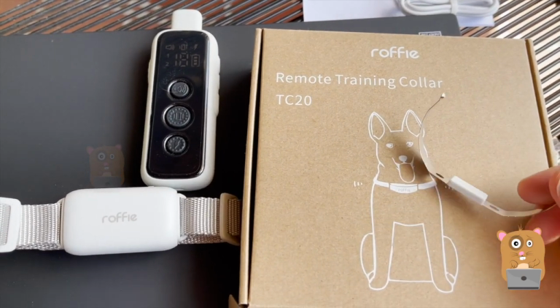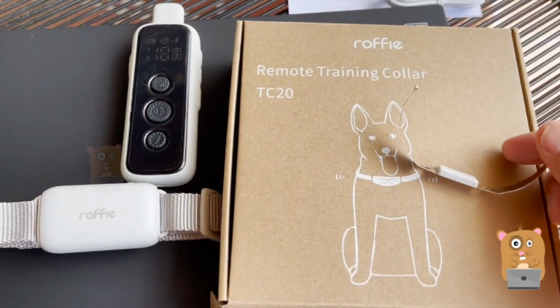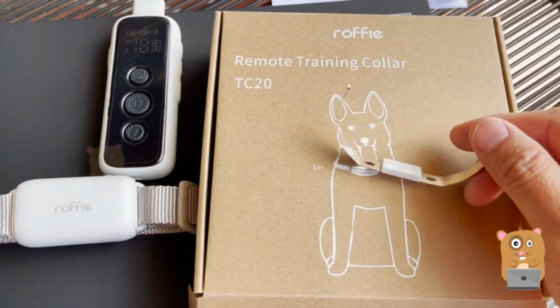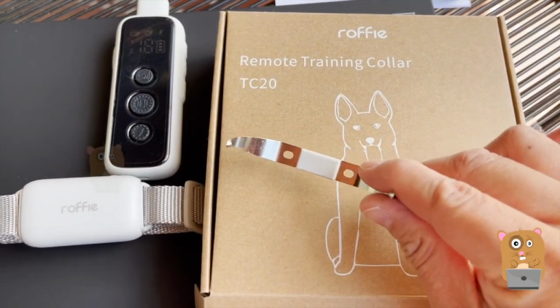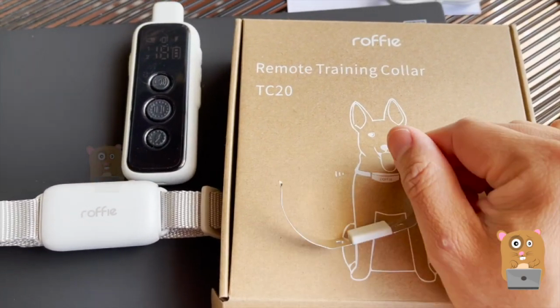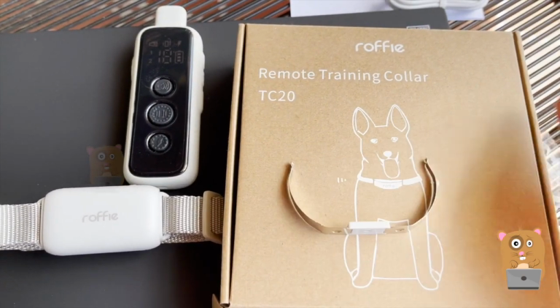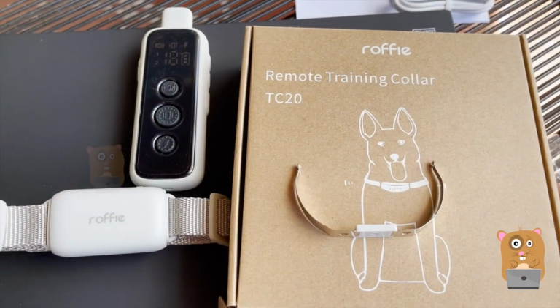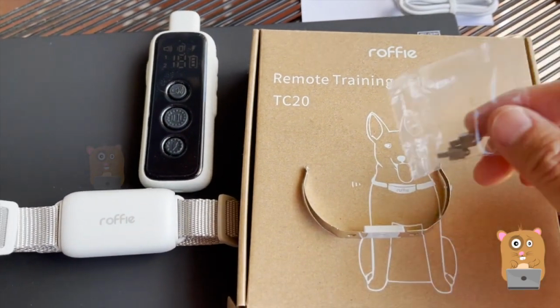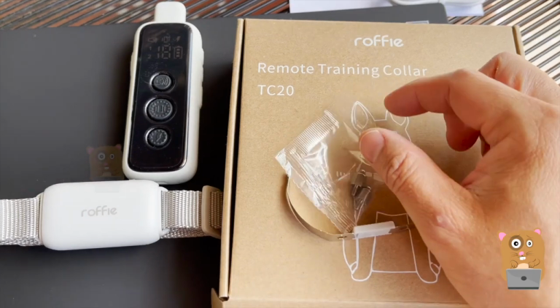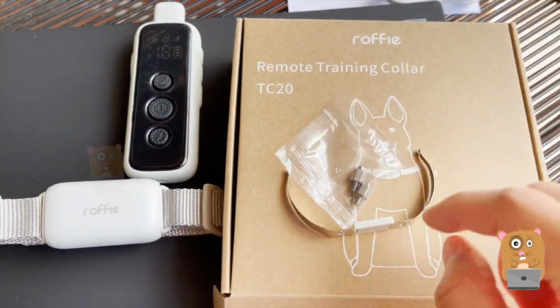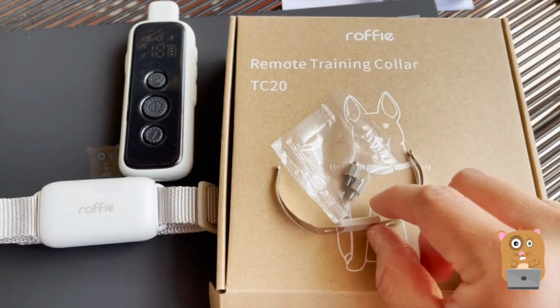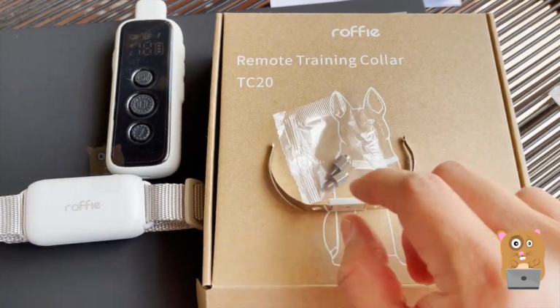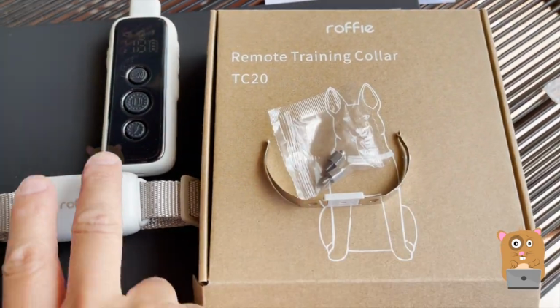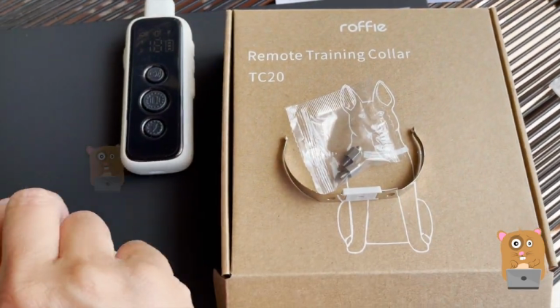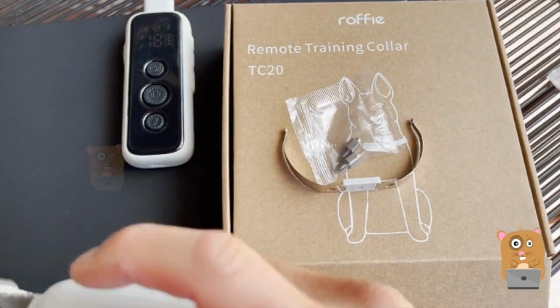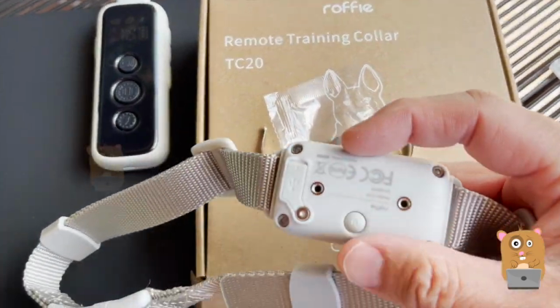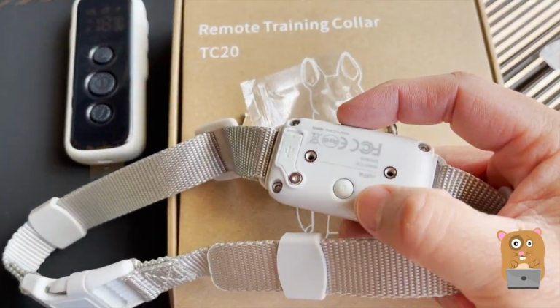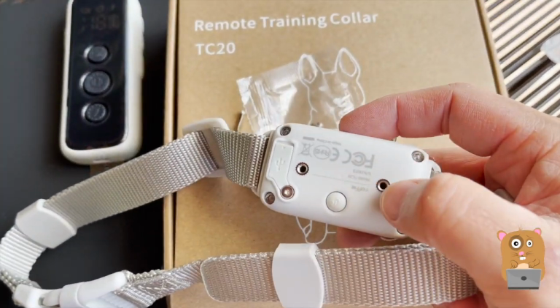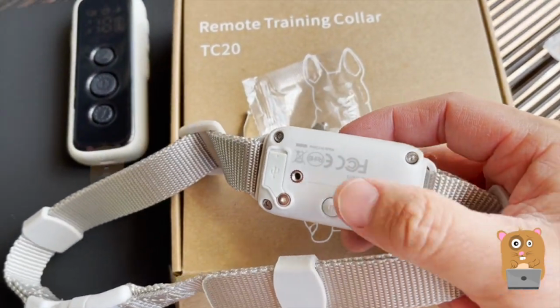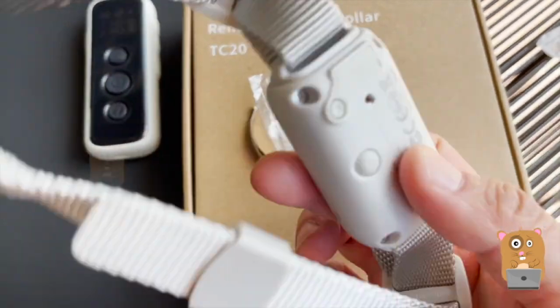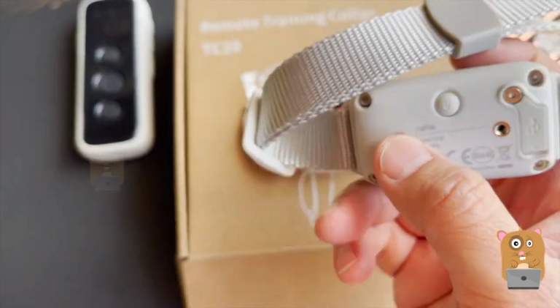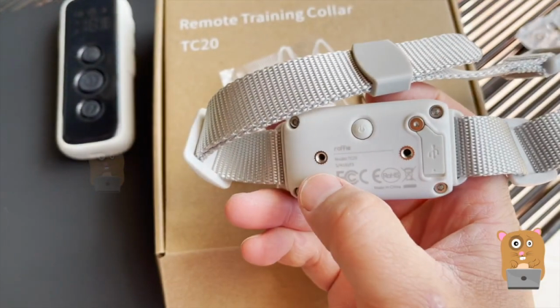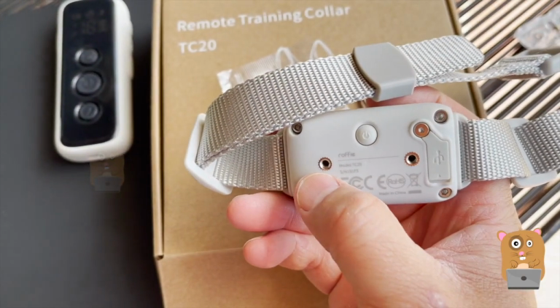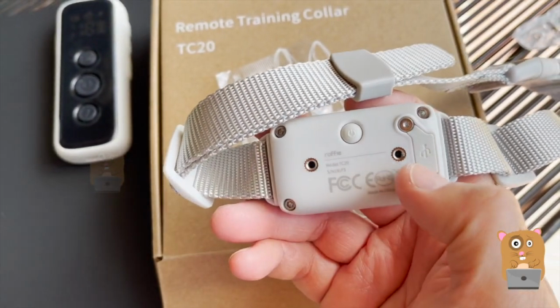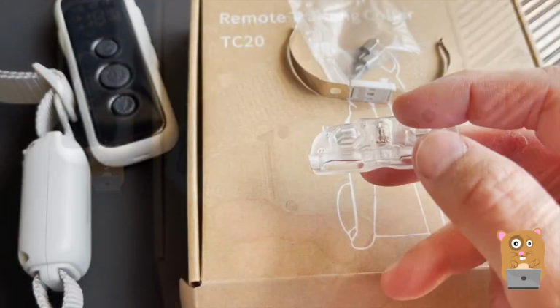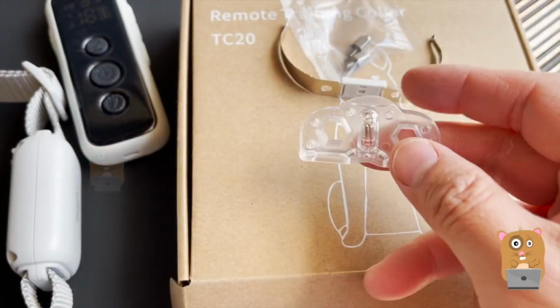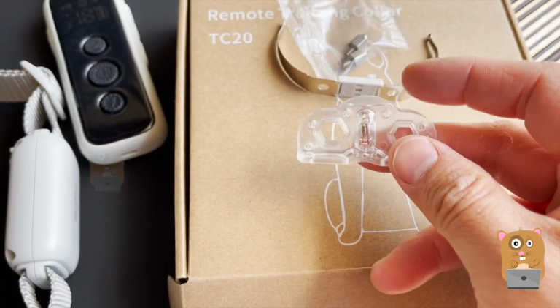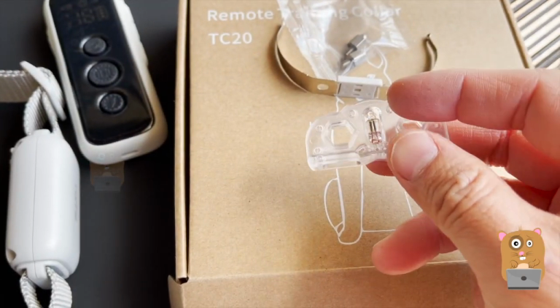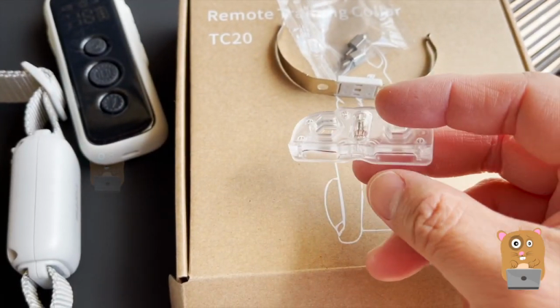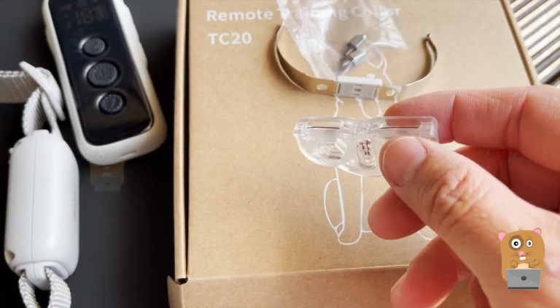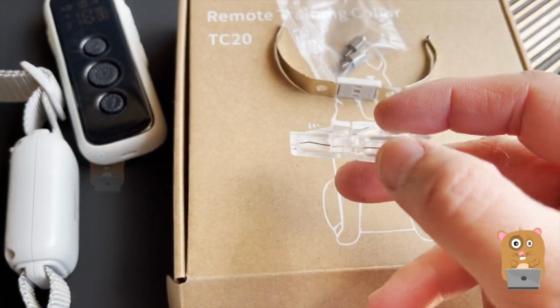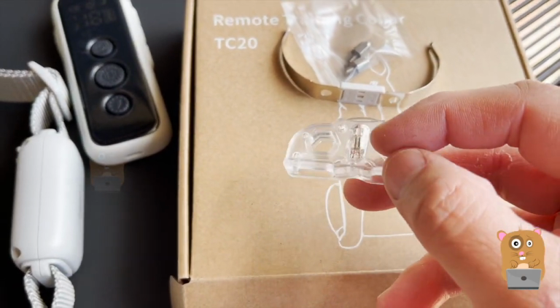This is part of the zap collar — these two contacts here. If I want to use the zap functionality, I'll then screw that on here. It also came with this, but I'm not quite sure how it's used. It looks like a fuse.